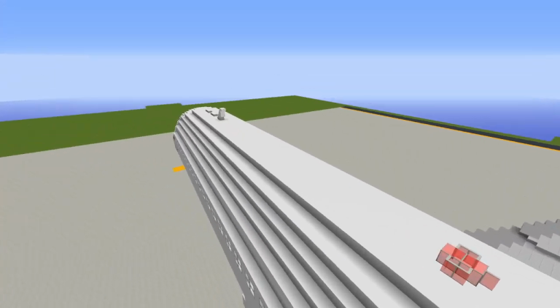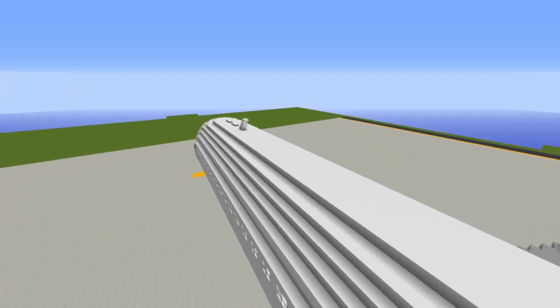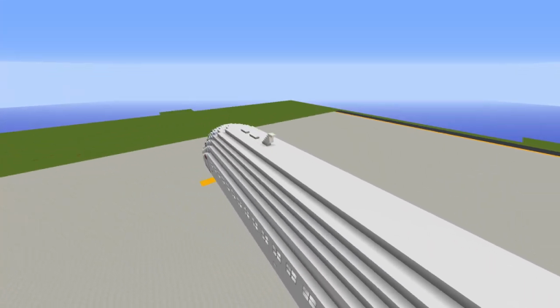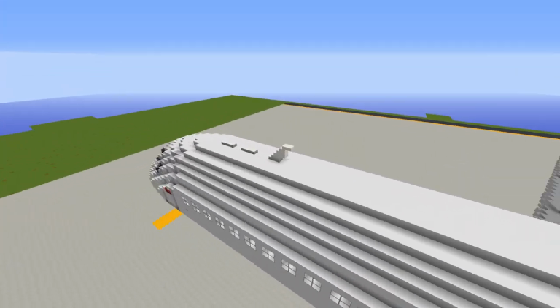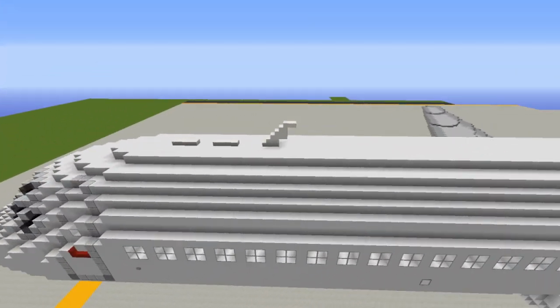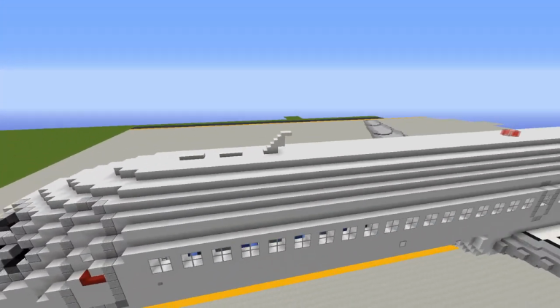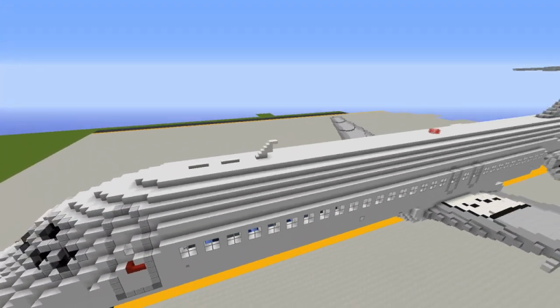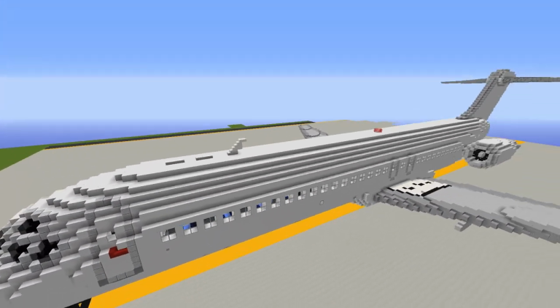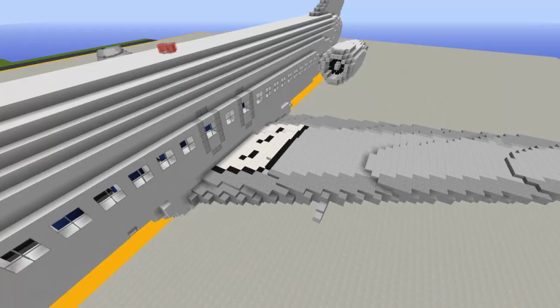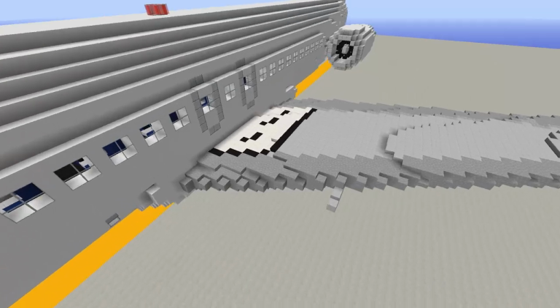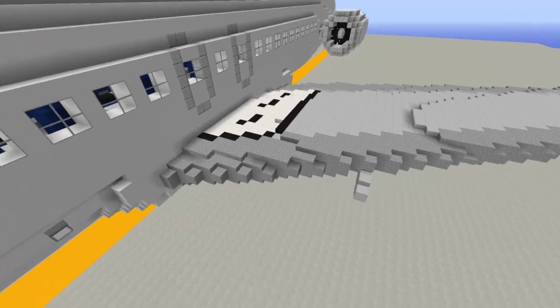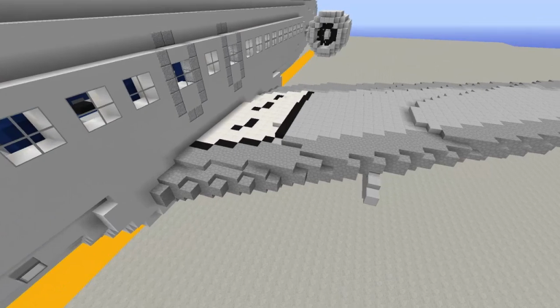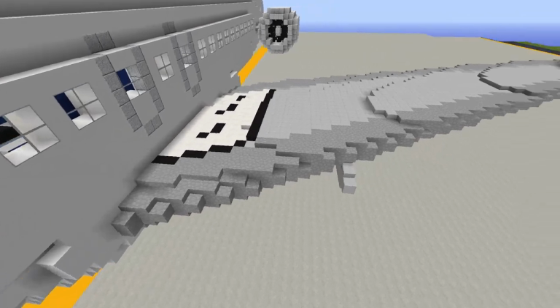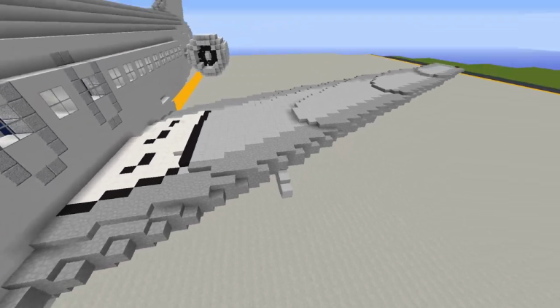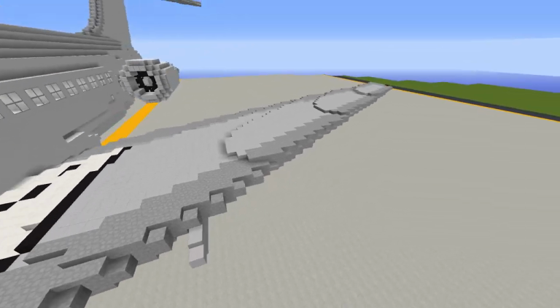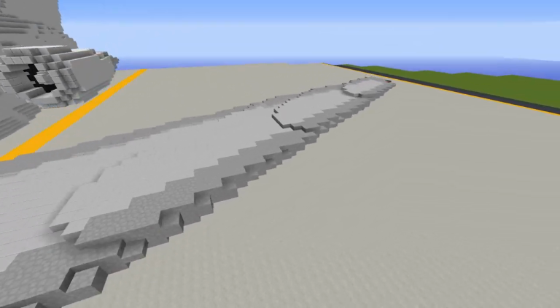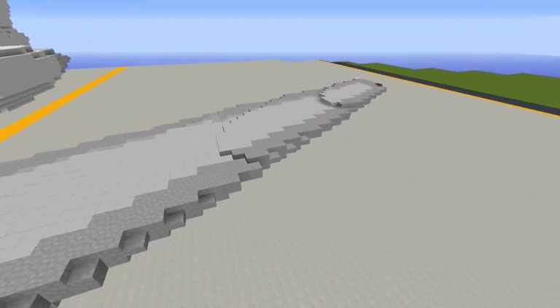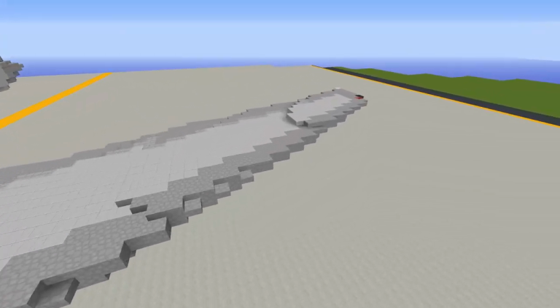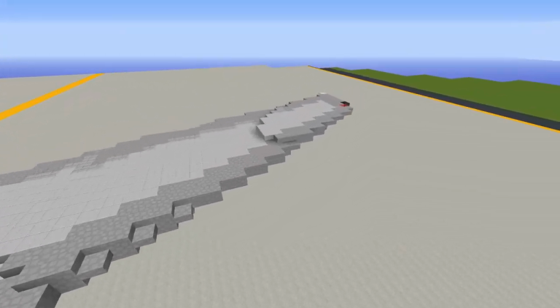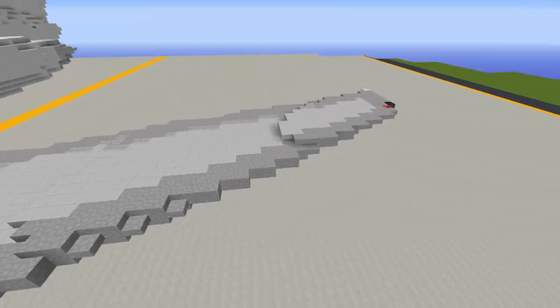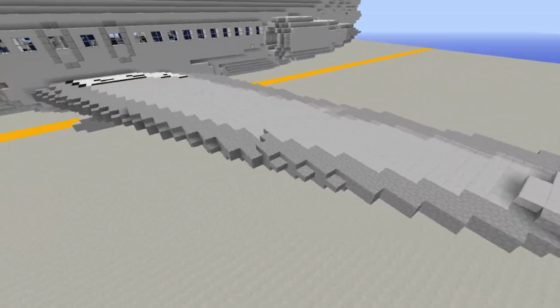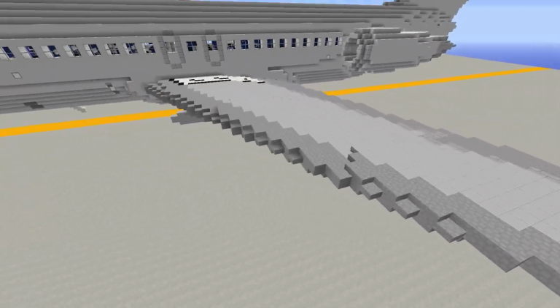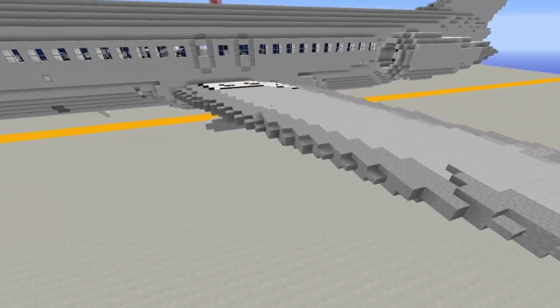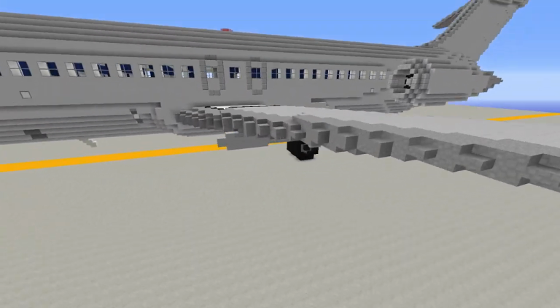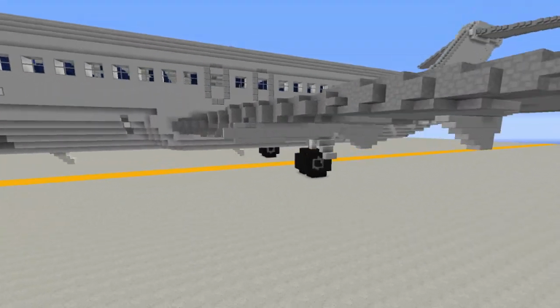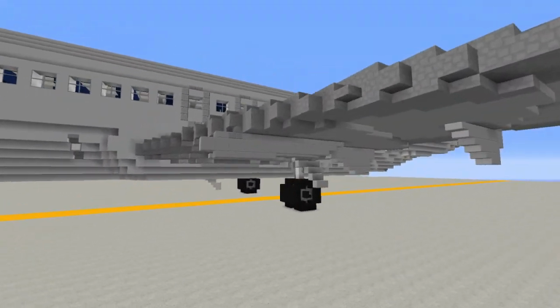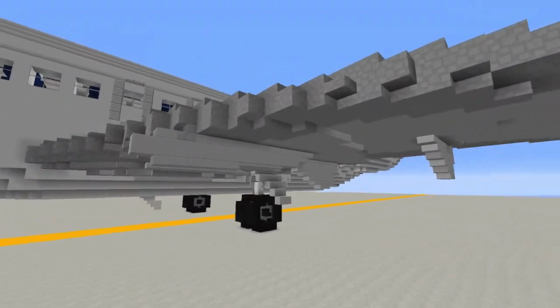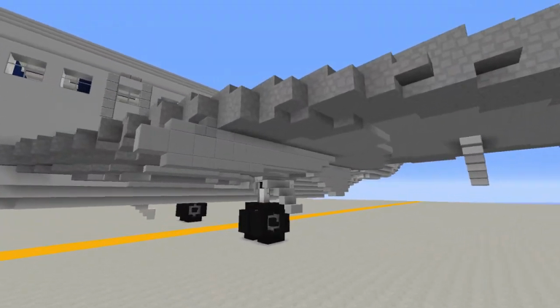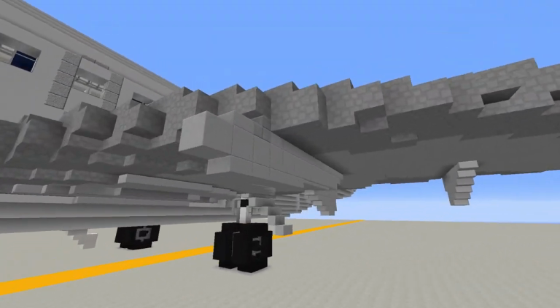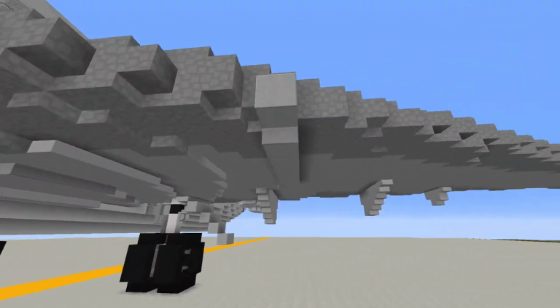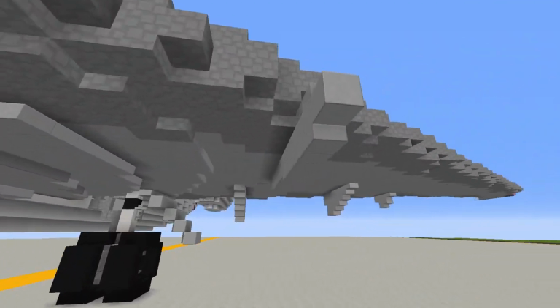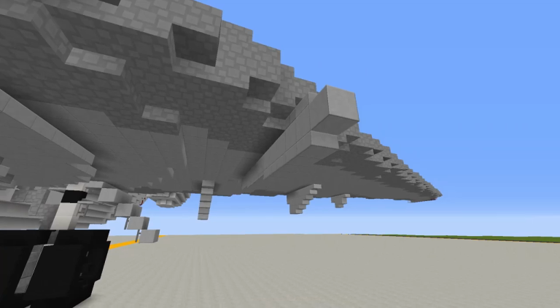Up on top we've got the beacon light as well as other airfoil details towards the nose. As for the wings, we have the slat detailing on the leading edge as well as a wing fence on the underside.